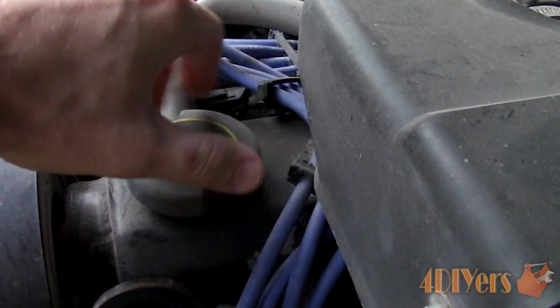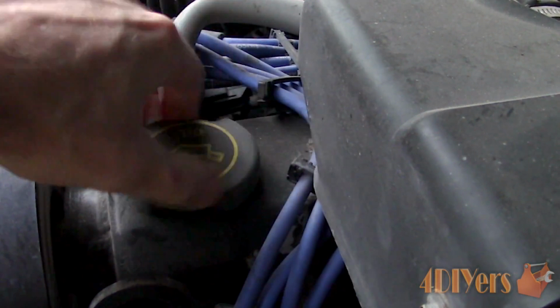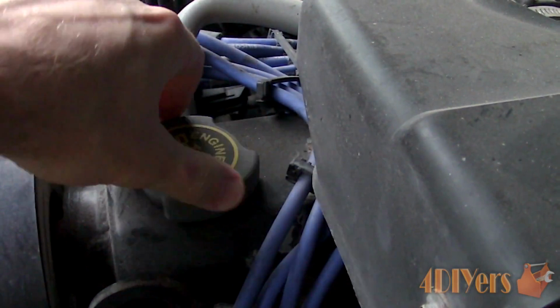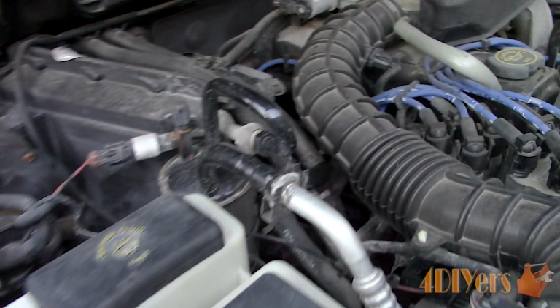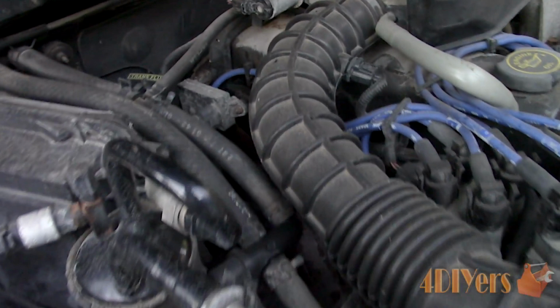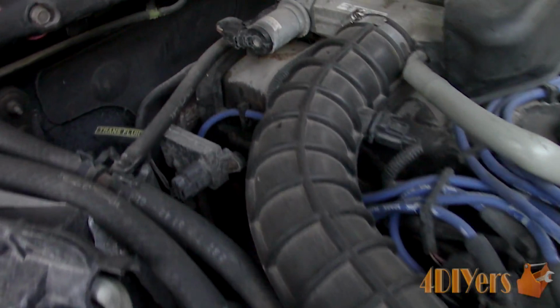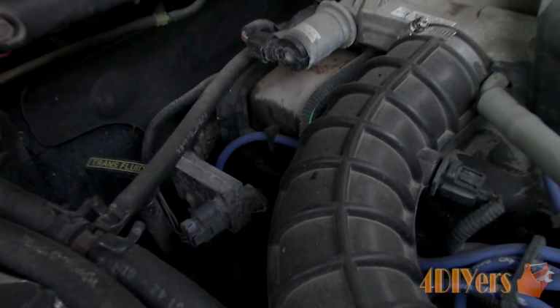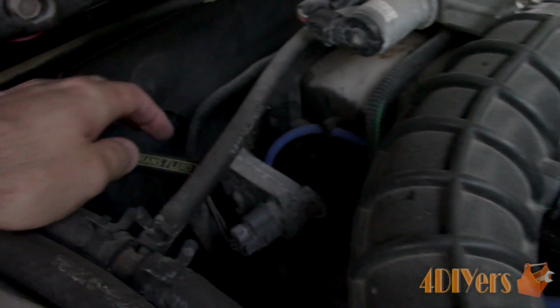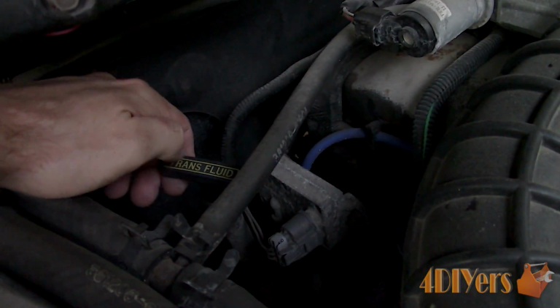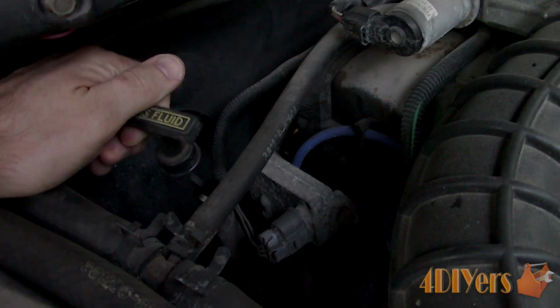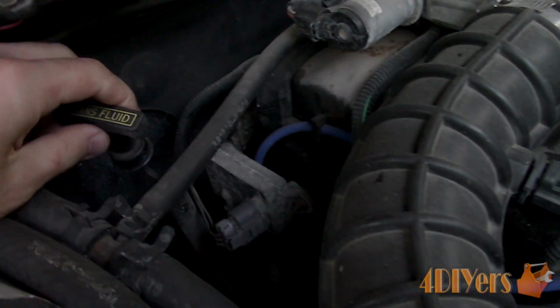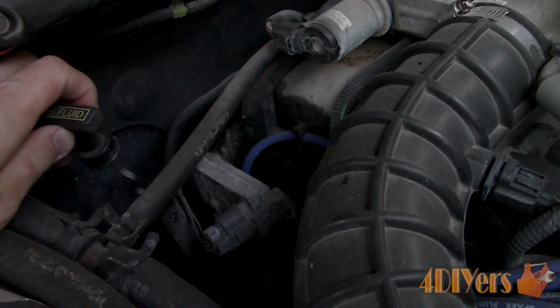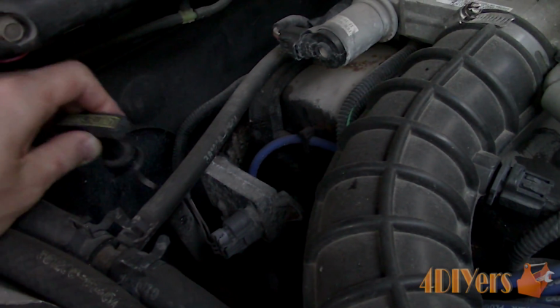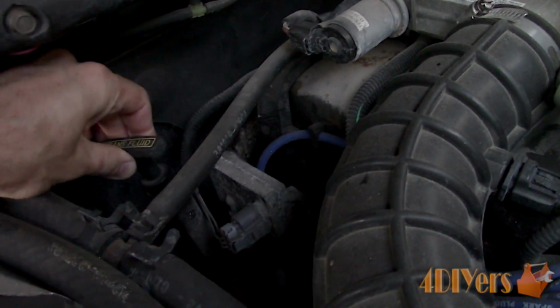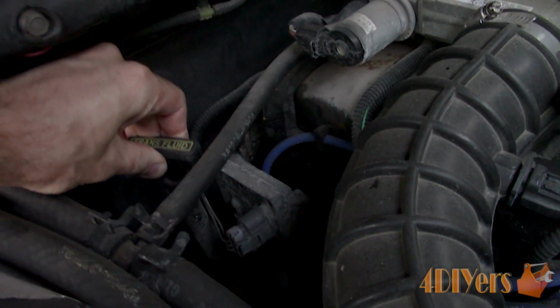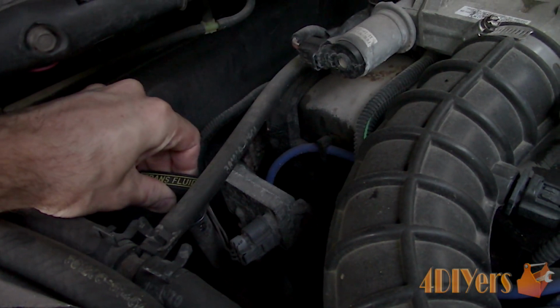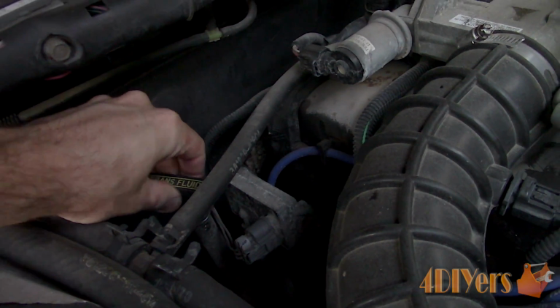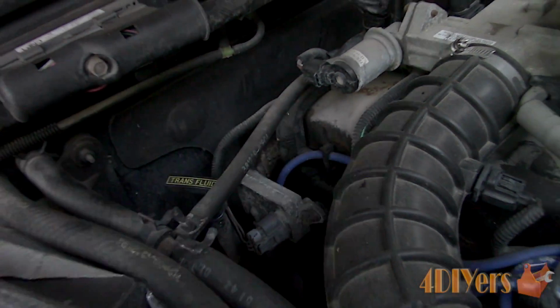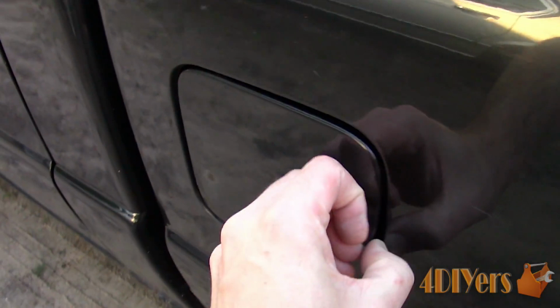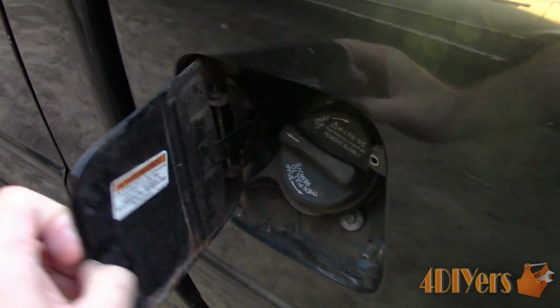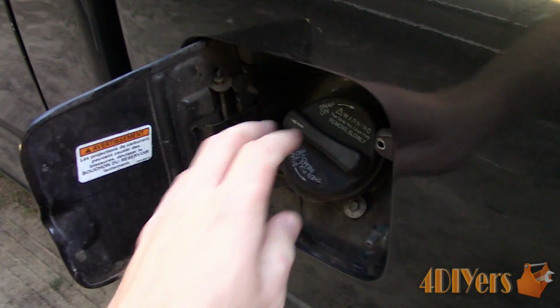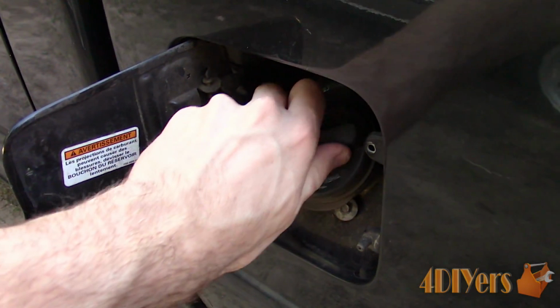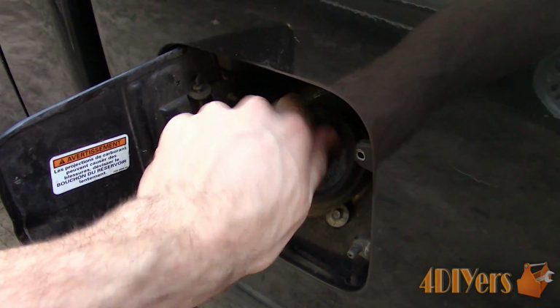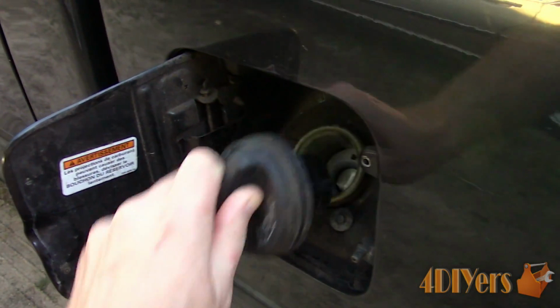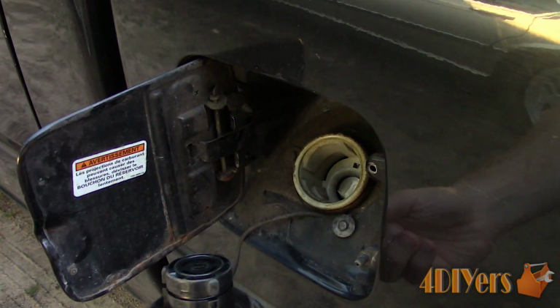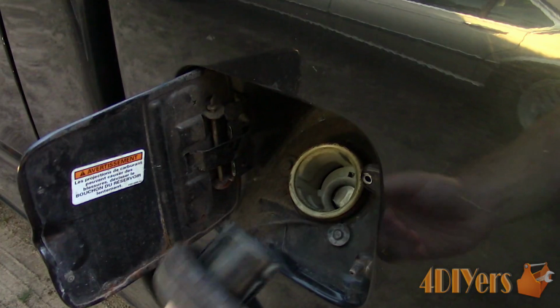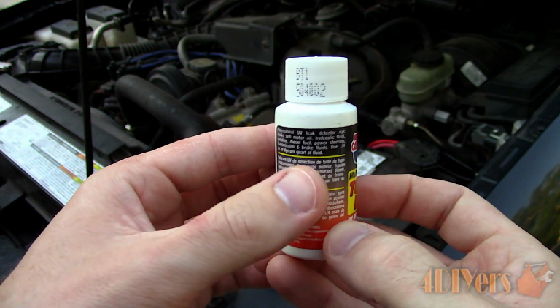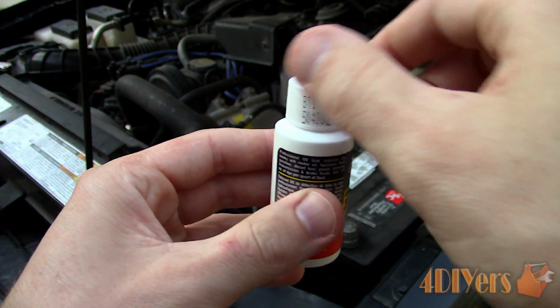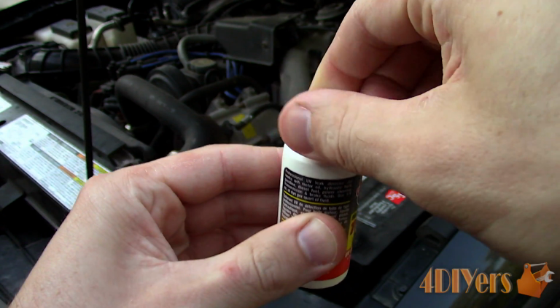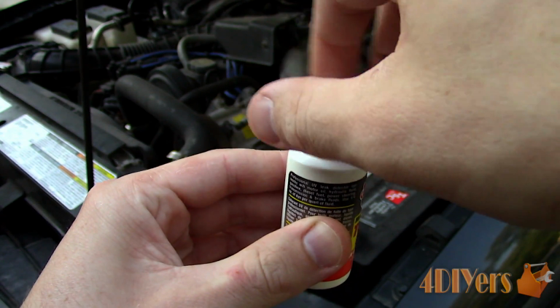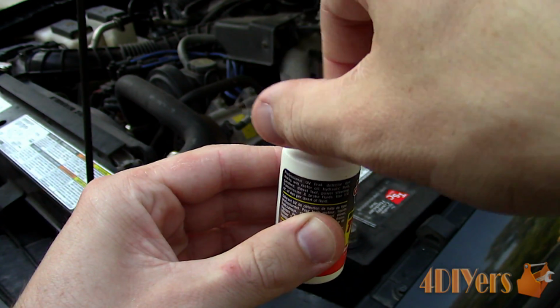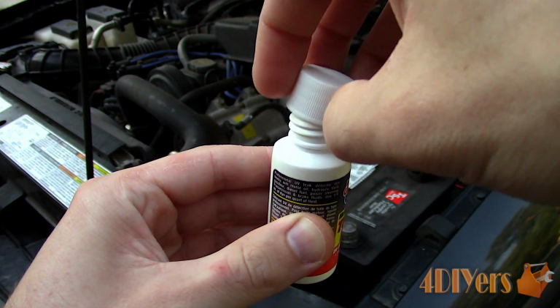The typical sign of a leak is the fluid level dropping. It's important to start out with a clean engine bay, so I would normally recommend cleaning it. I do have videos on this, so be sure to check them out. This allows you to easily spot a leak and it's much nicer to work on a clean engine bay.